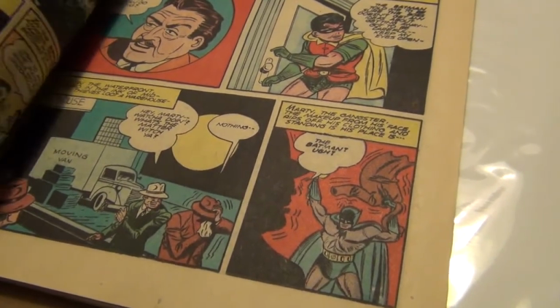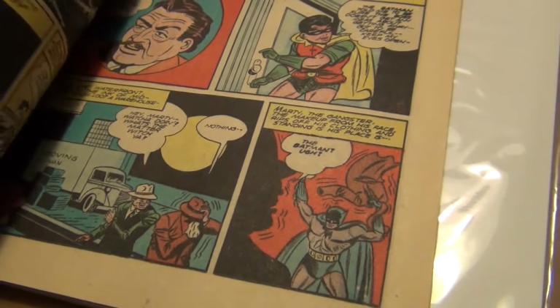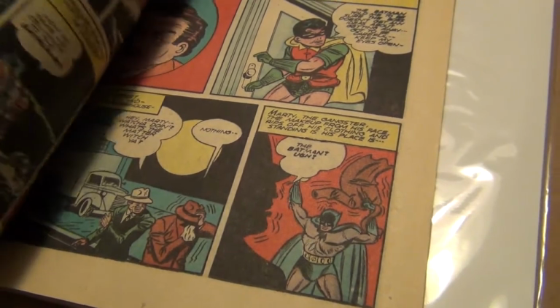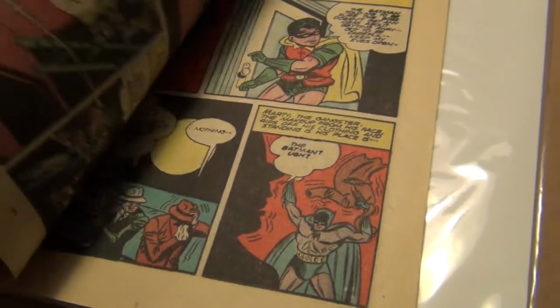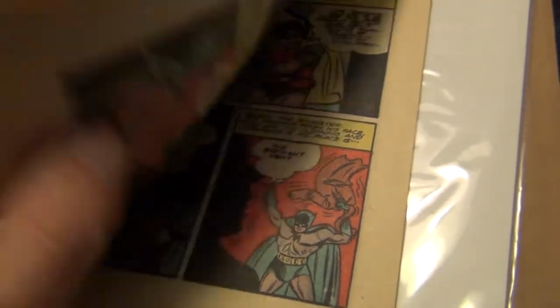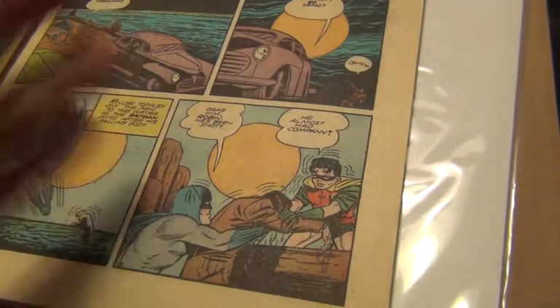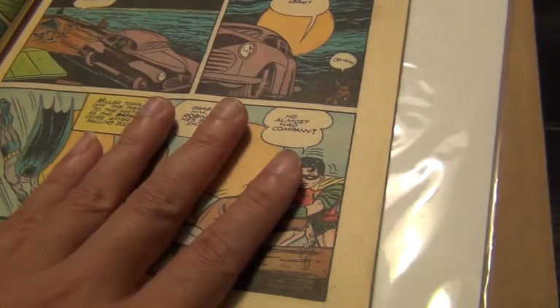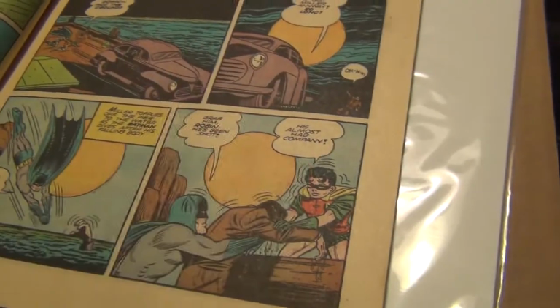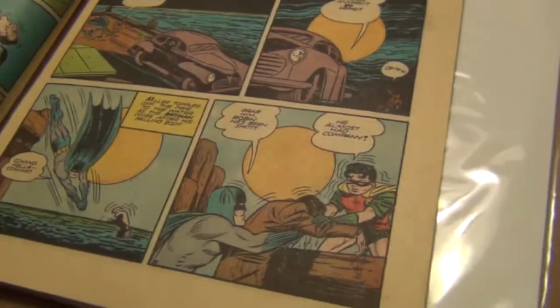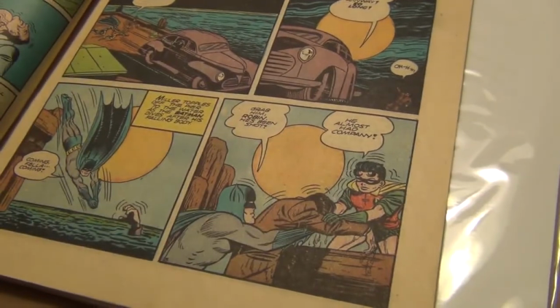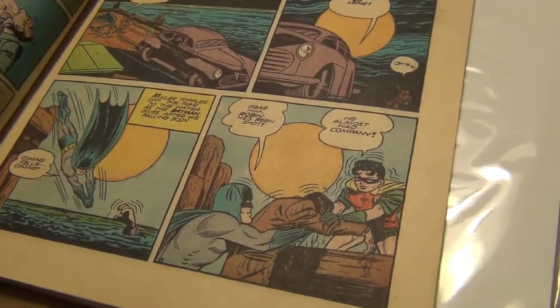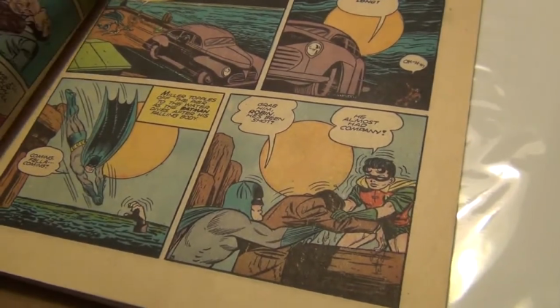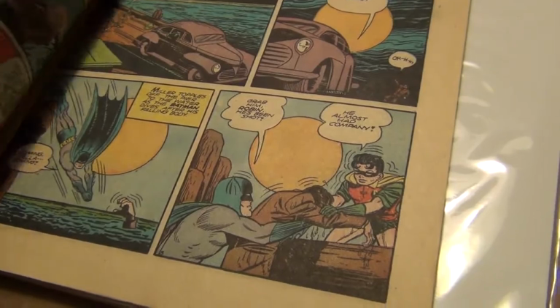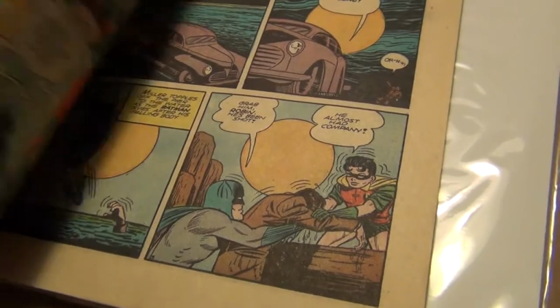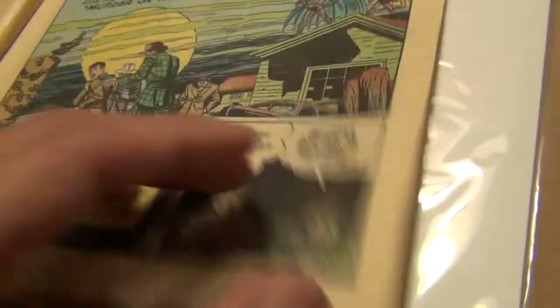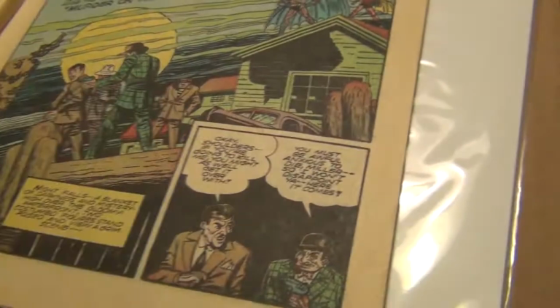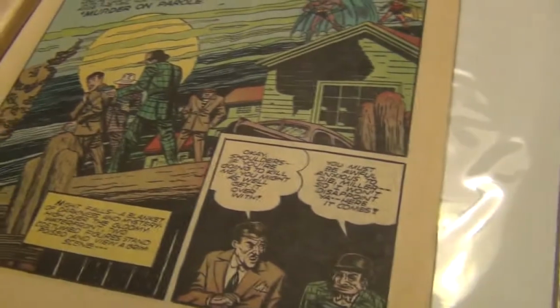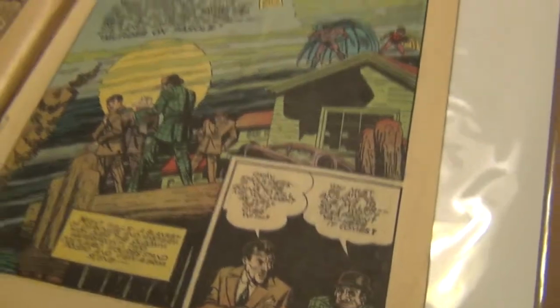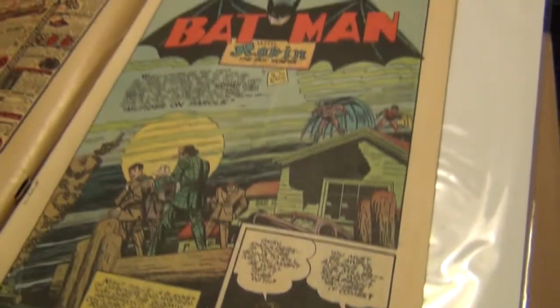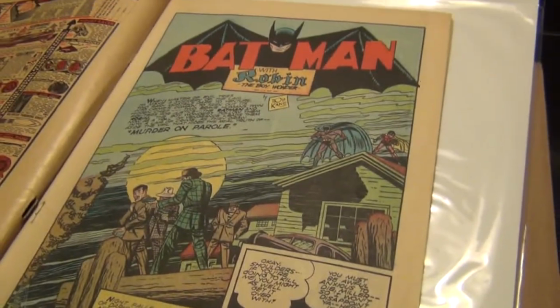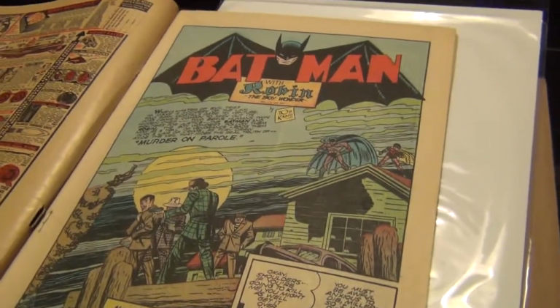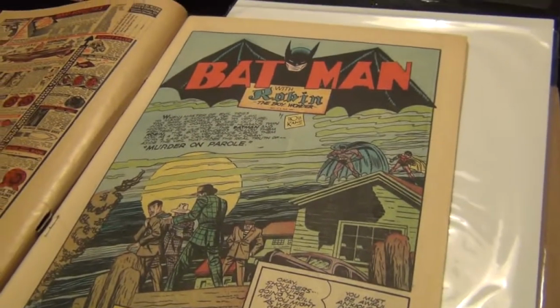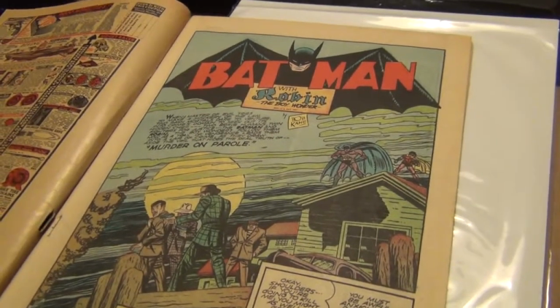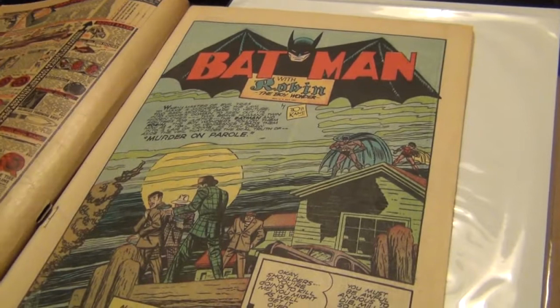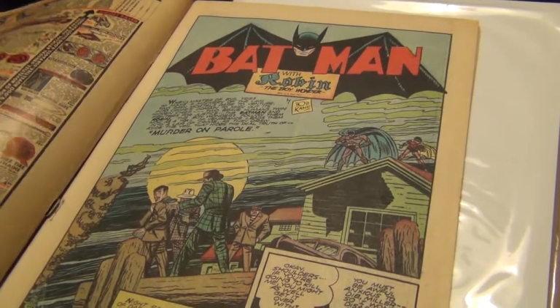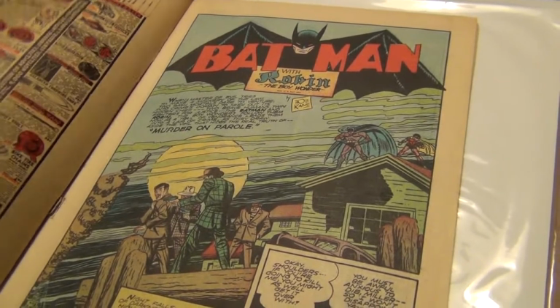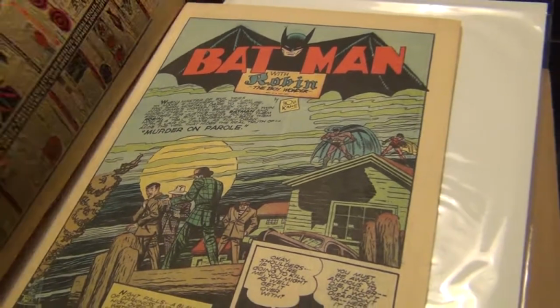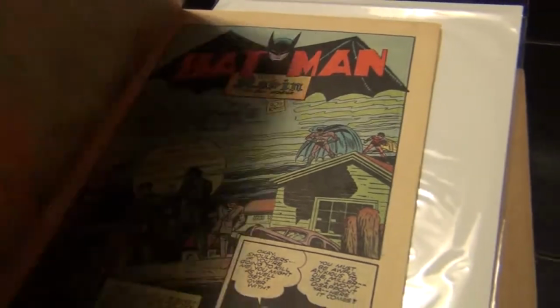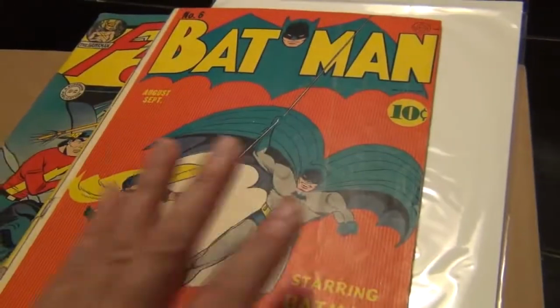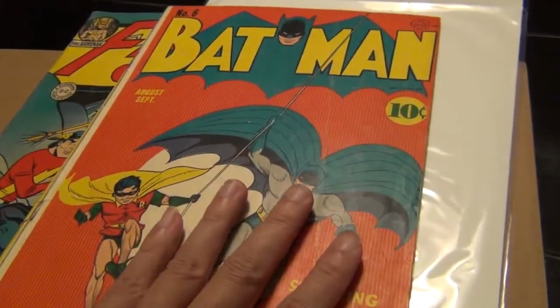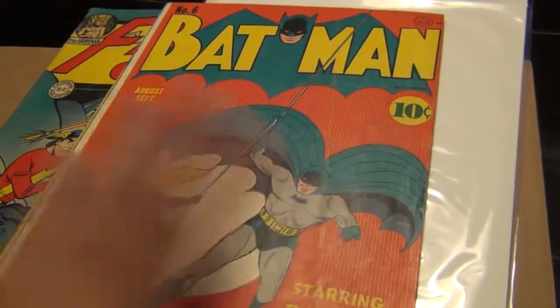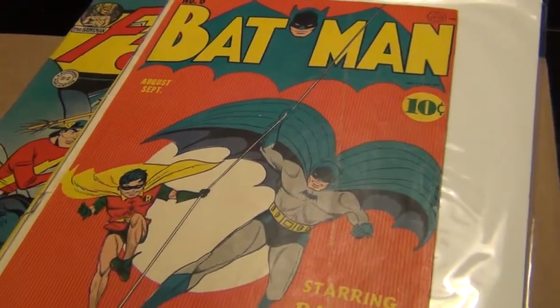Hard to believe that something like this survived 72 years. Can you believe it? 72 years. We can only wish to age this well. Anyhow, thanks for watching my first unboxing video. Bye.